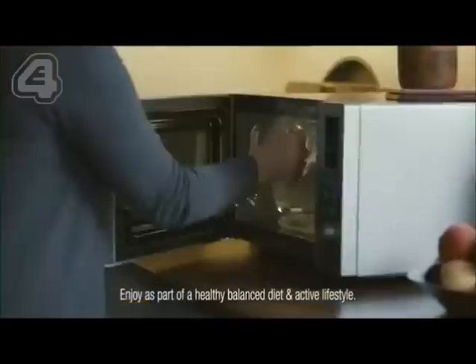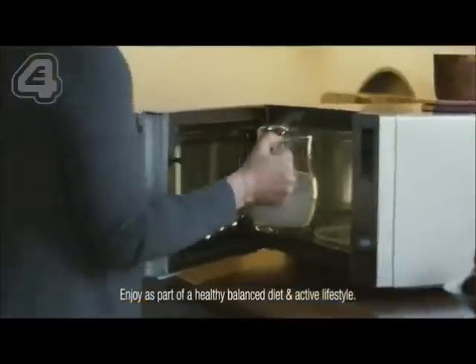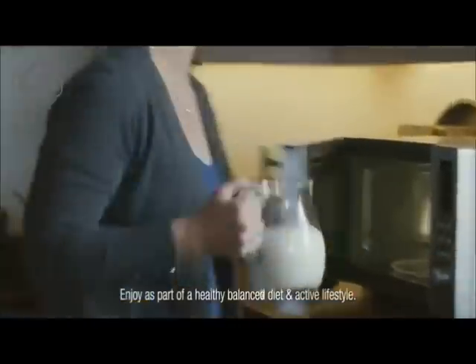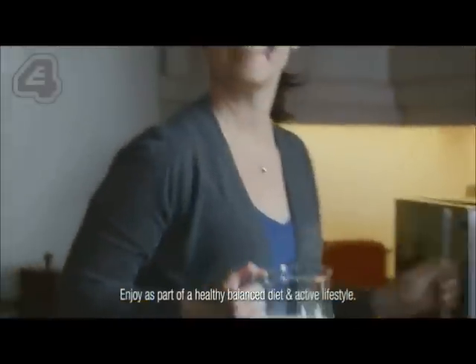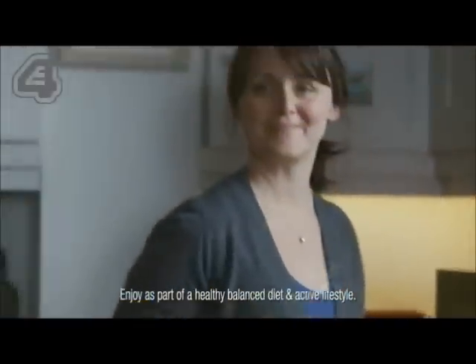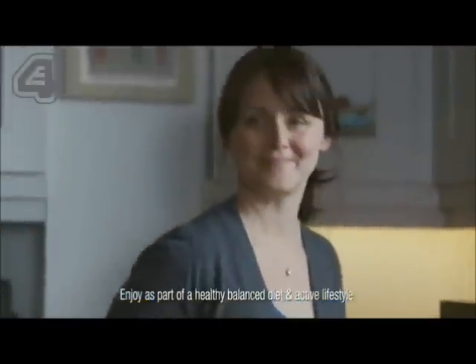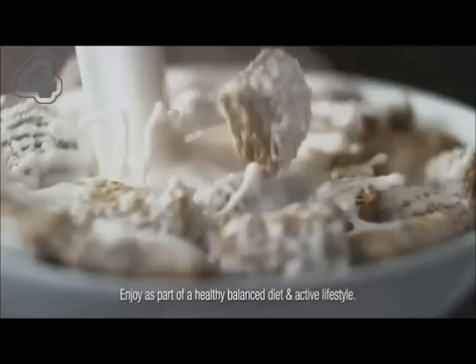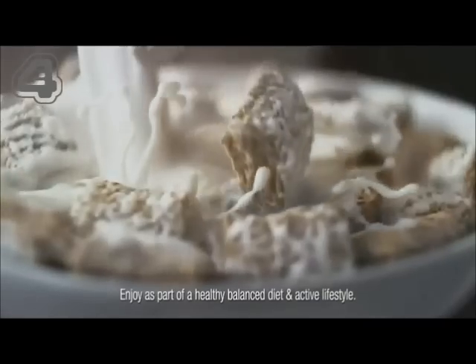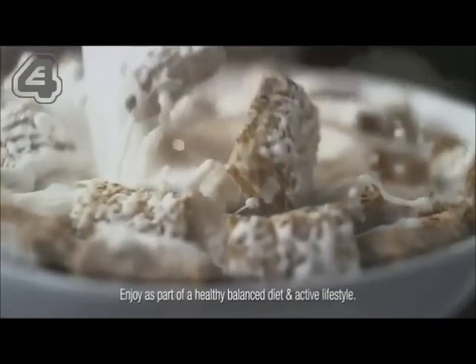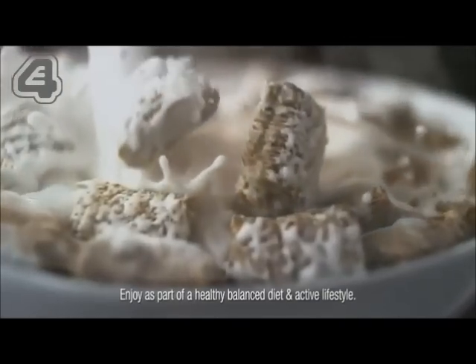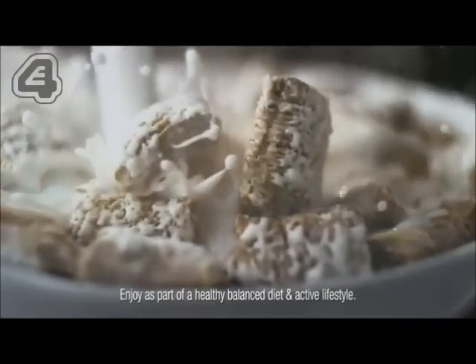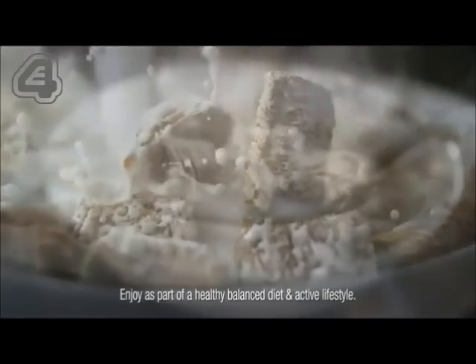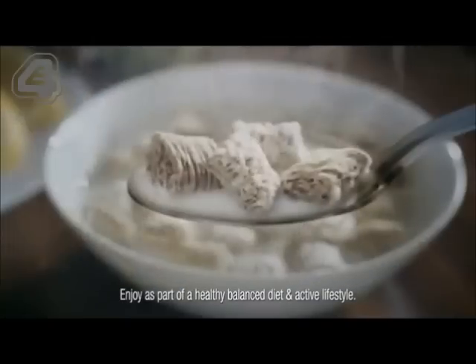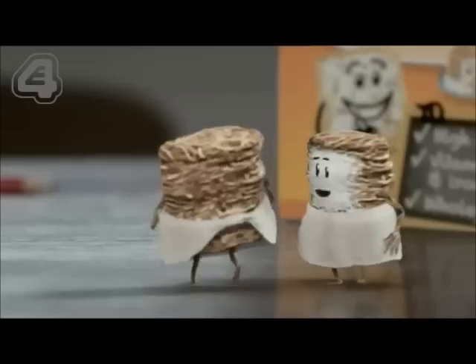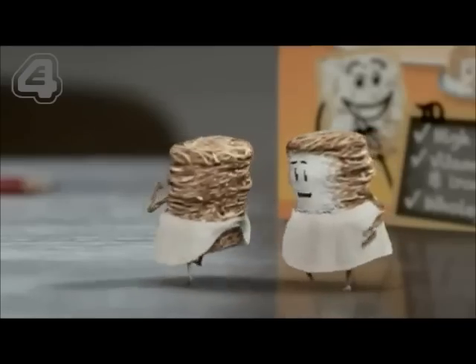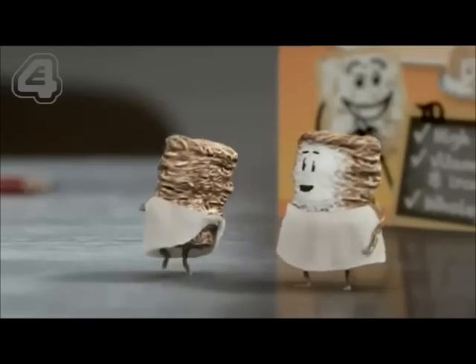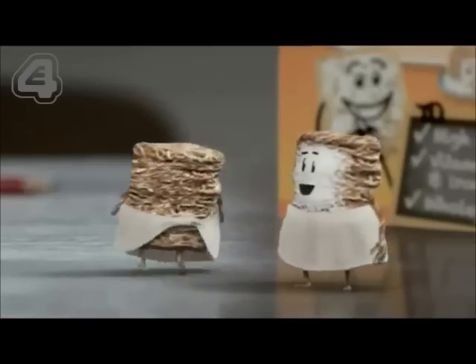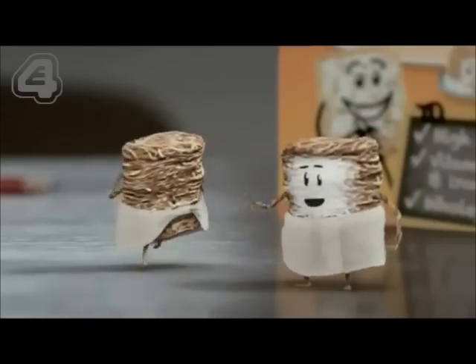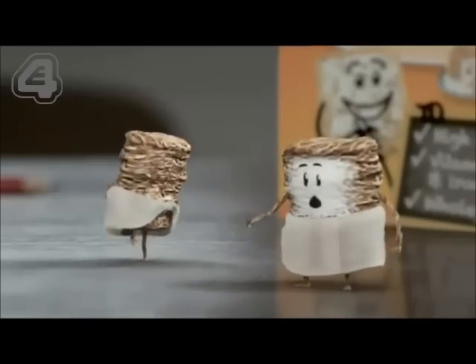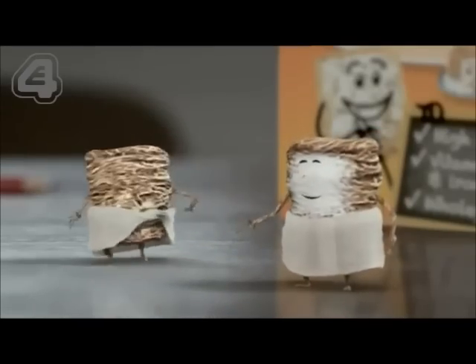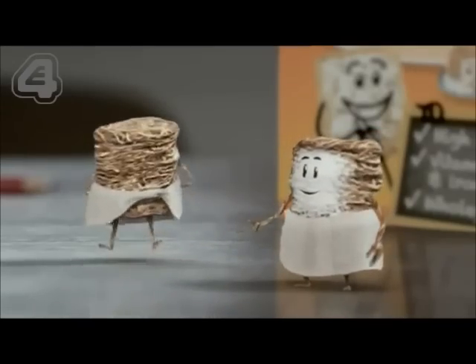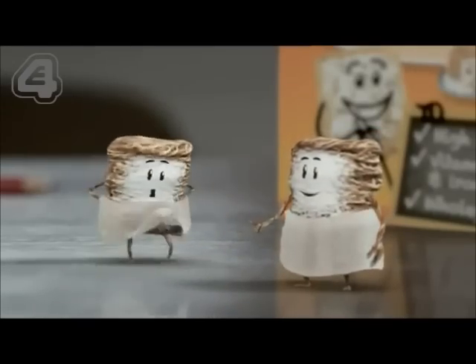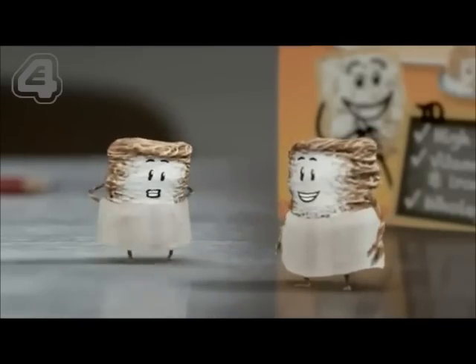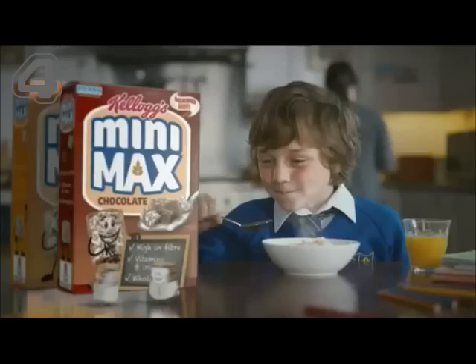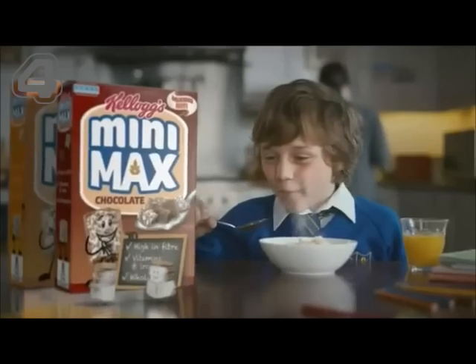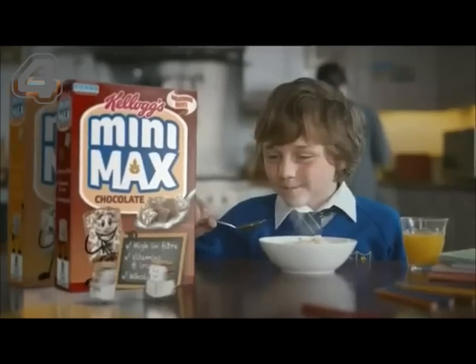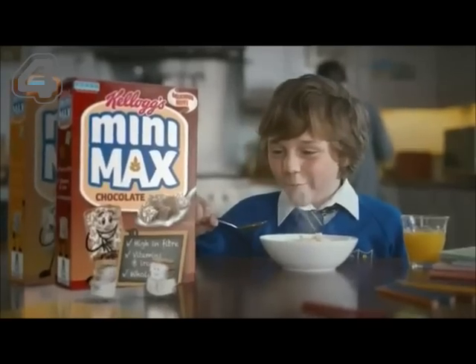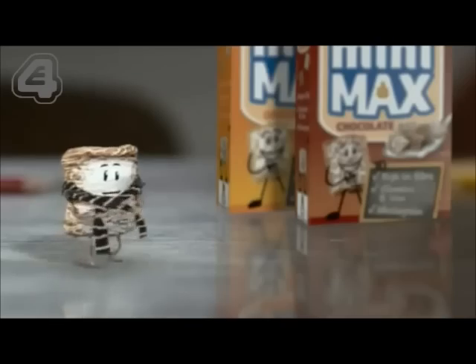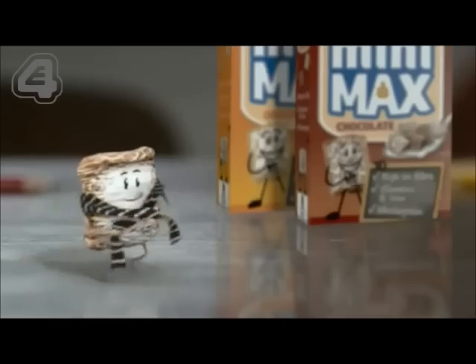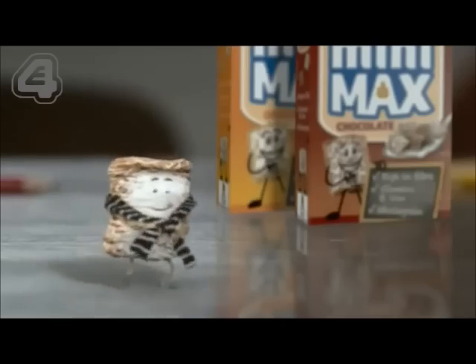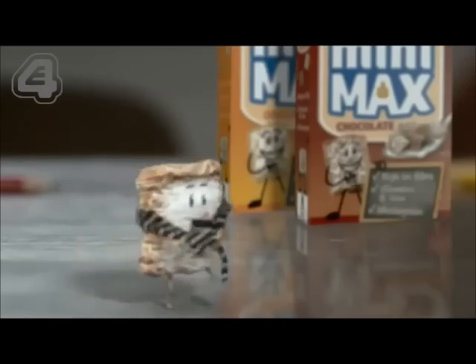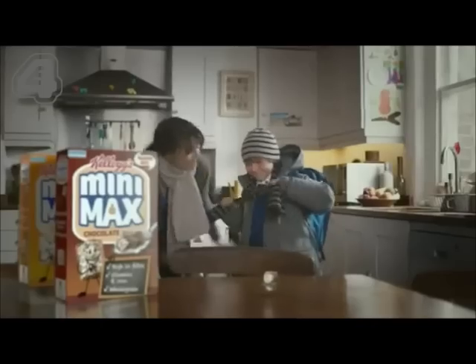Kellogg's Minimax is delicious with hot milk, and the whole grain wheat will help them make the most of their morning. Oi, sunshine, your whole grain's showing. Whoops. Kellogg's Mini Max. Bring on school.